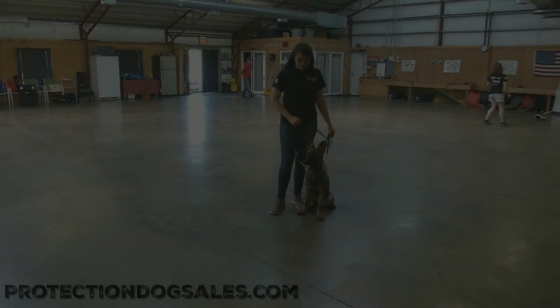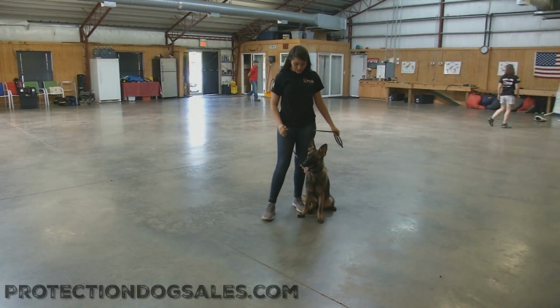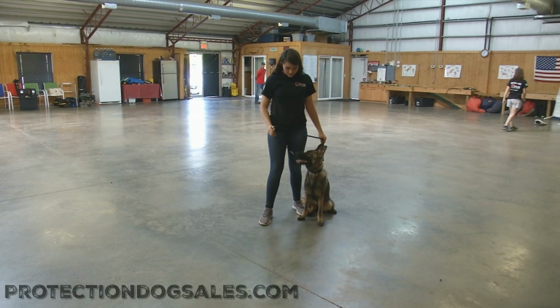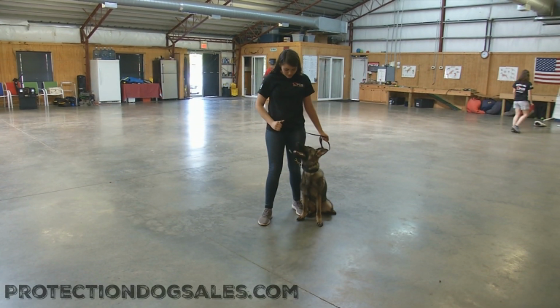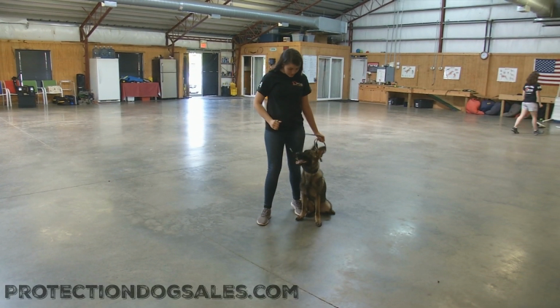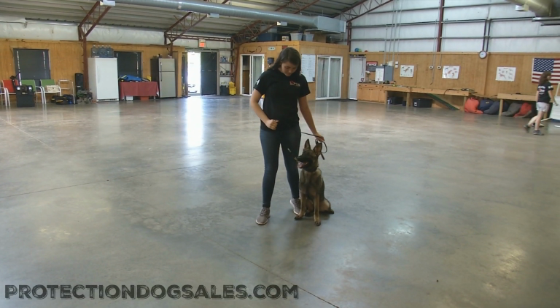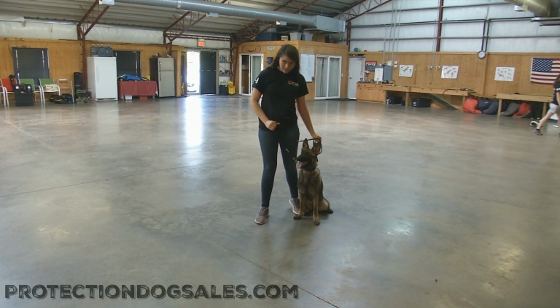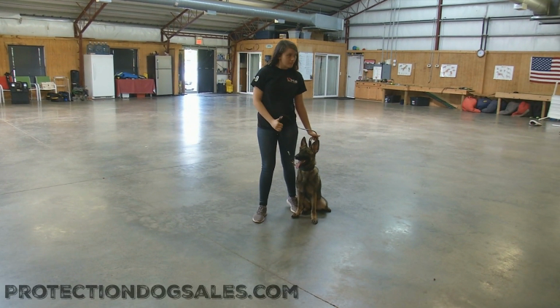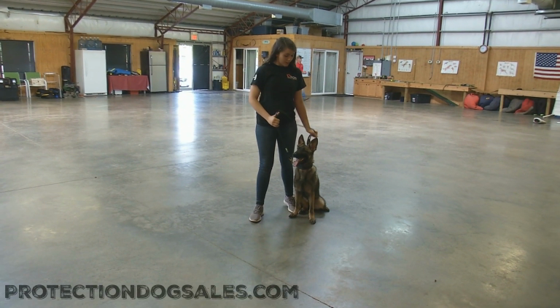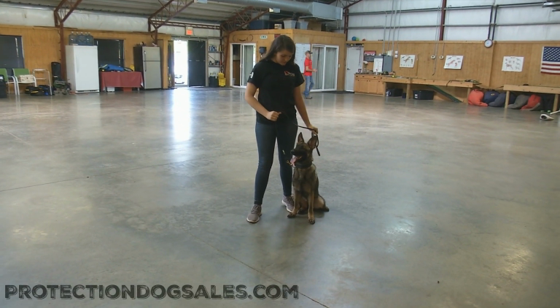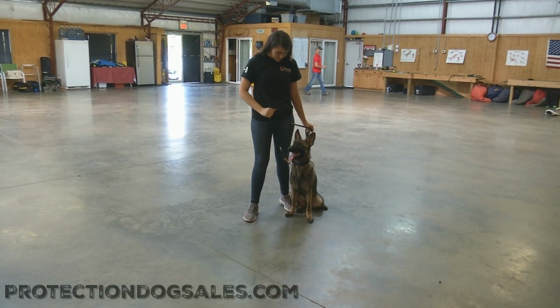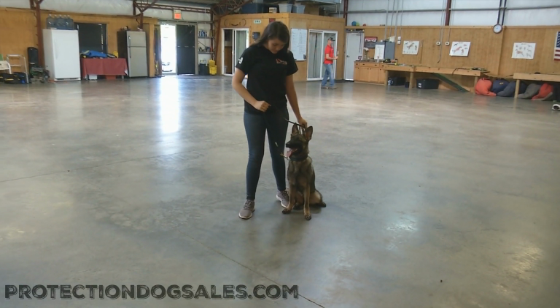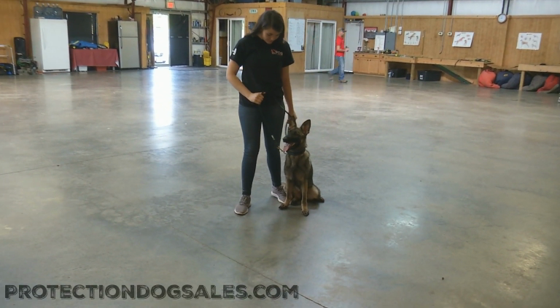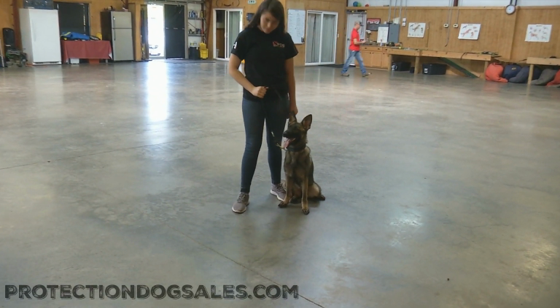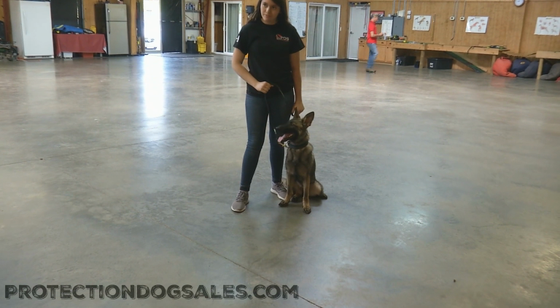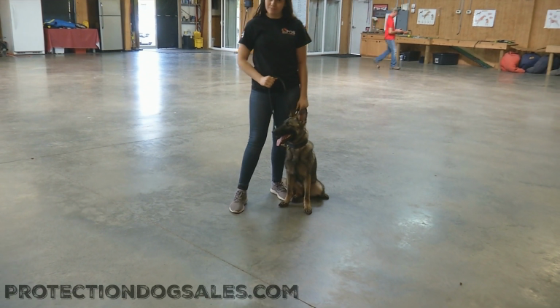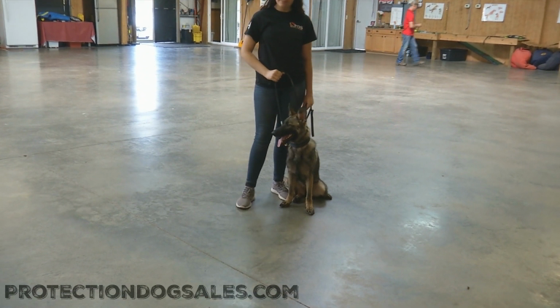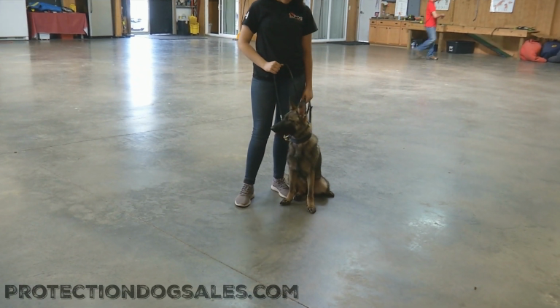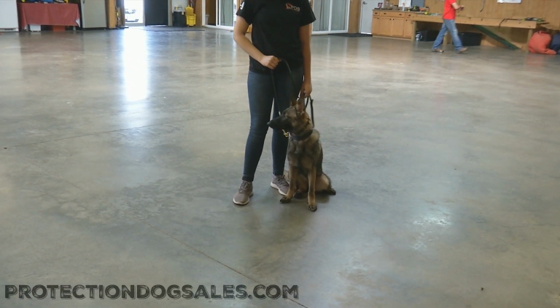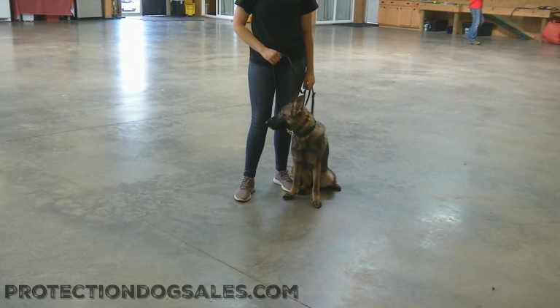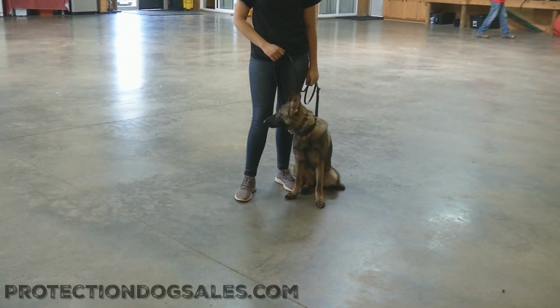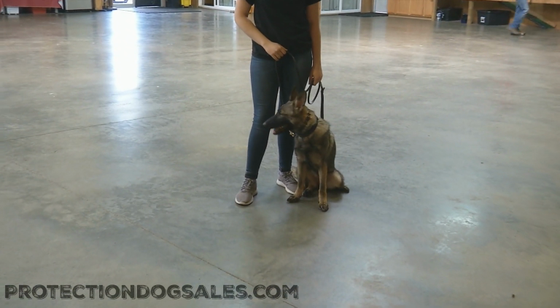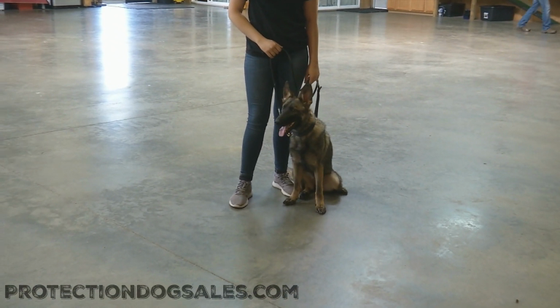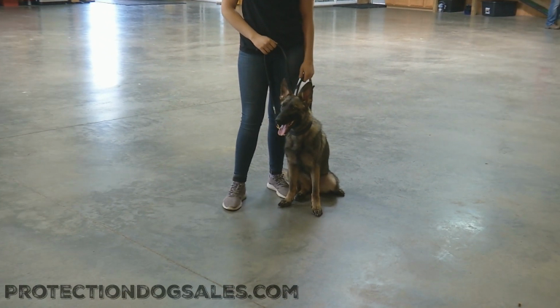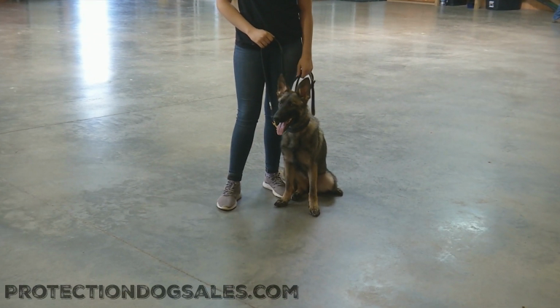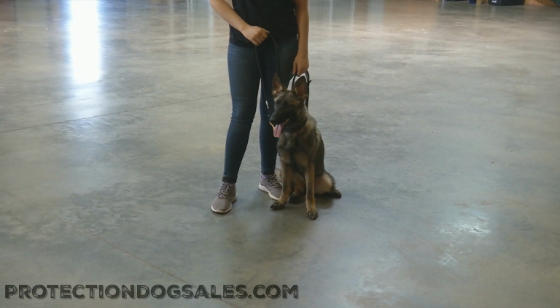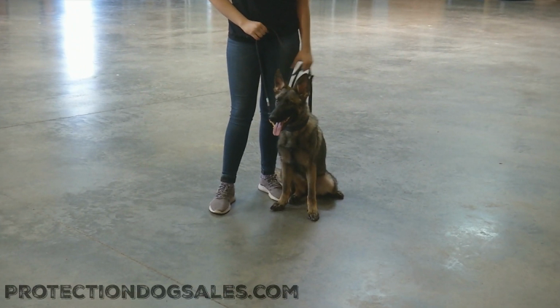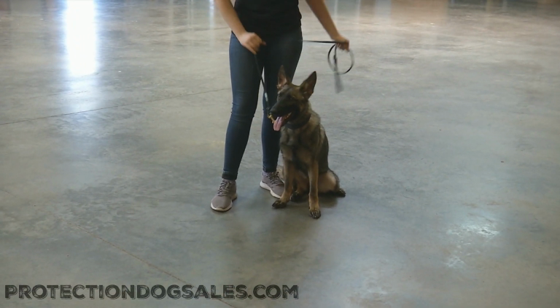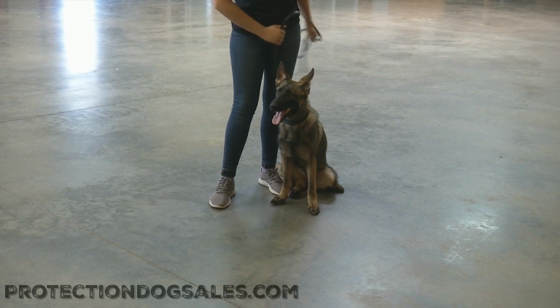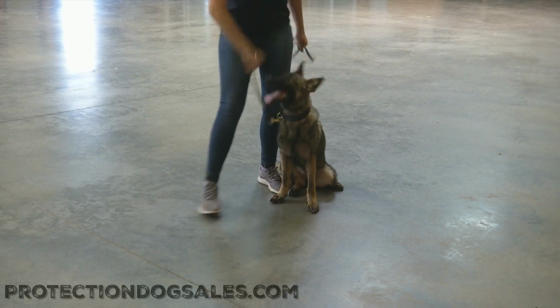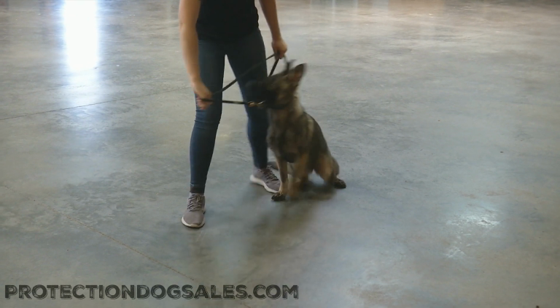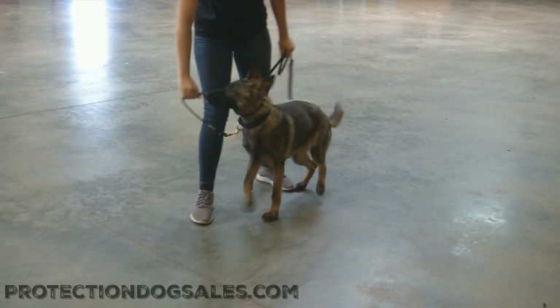Ladies and gentlemen, we're running a little fun protection video of Bristol Von Puffenpun. Today this girl is just a week over seven months of age. We're going to have a little fun, have a little confidence building, and I hope you guys enjoy the video.